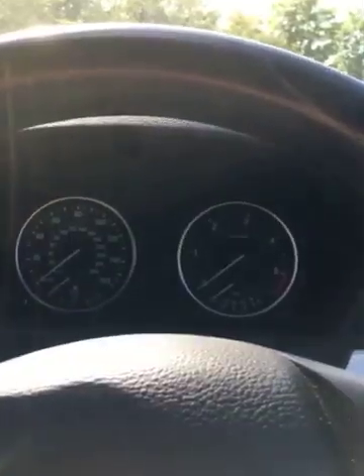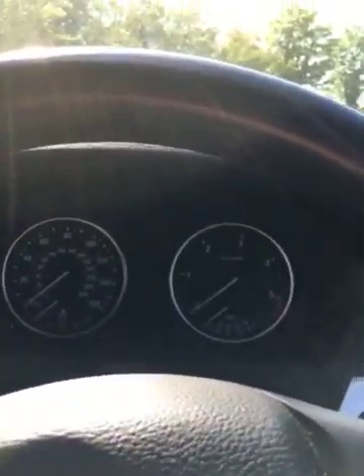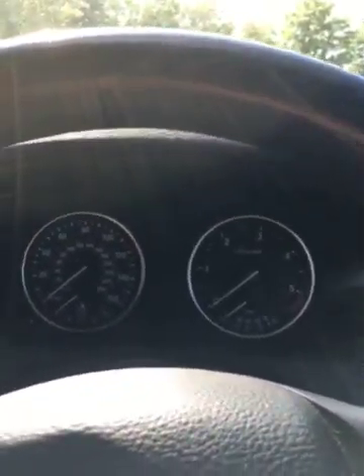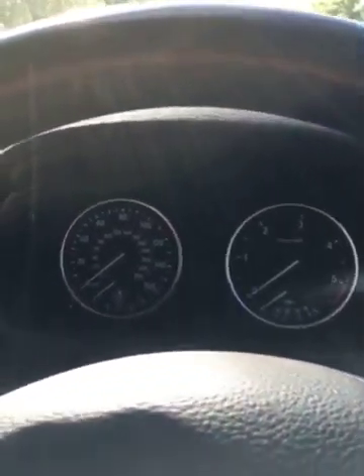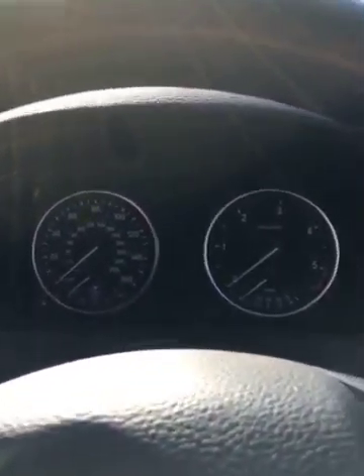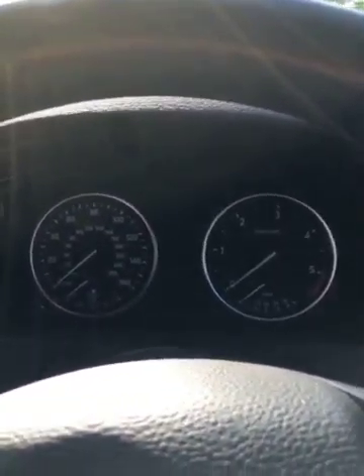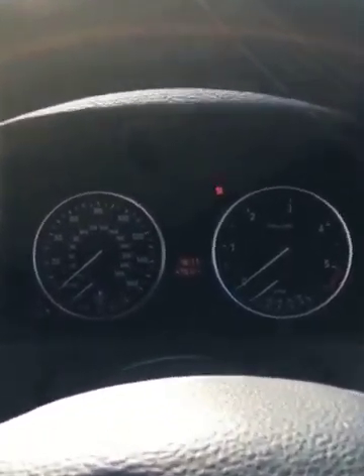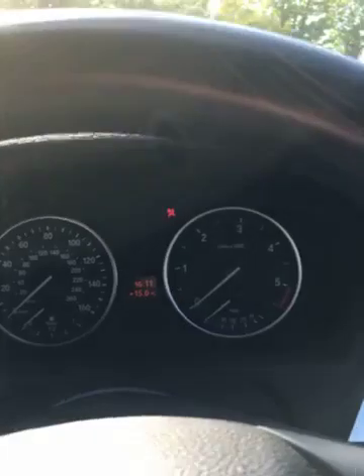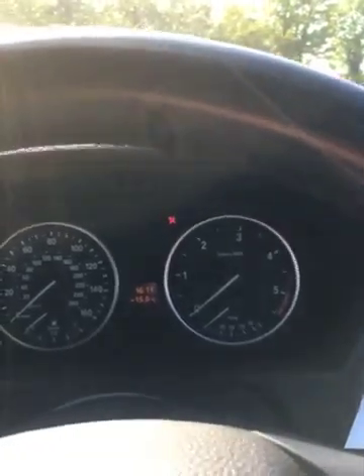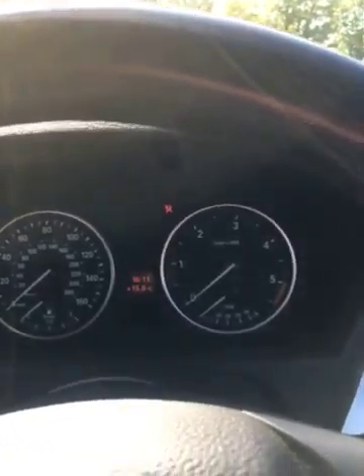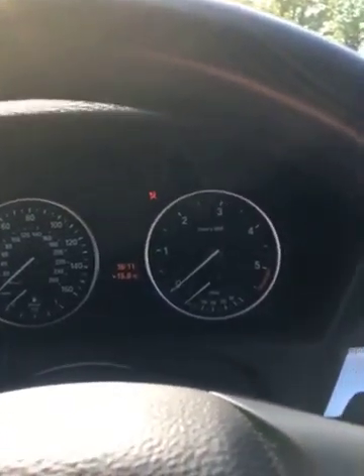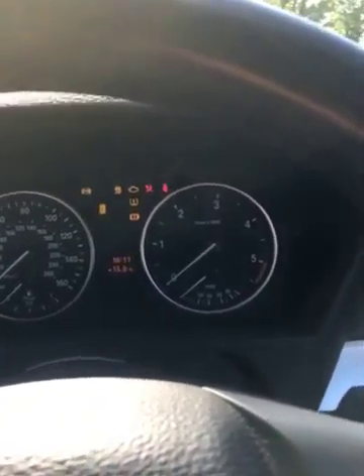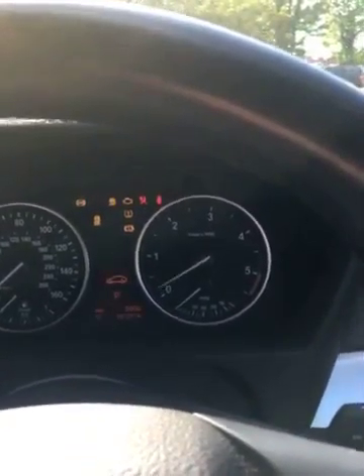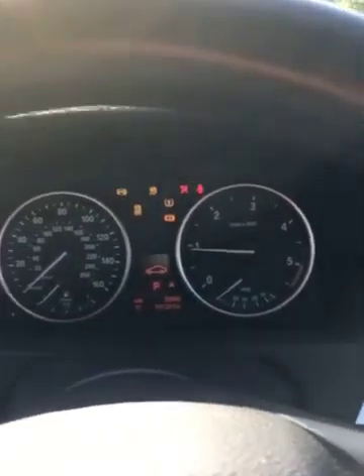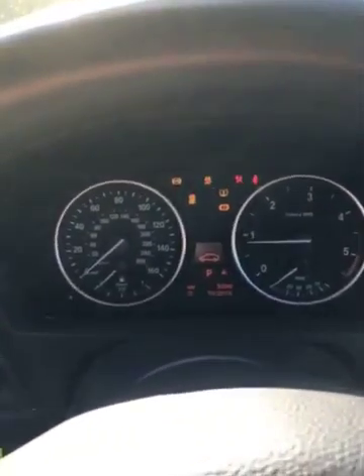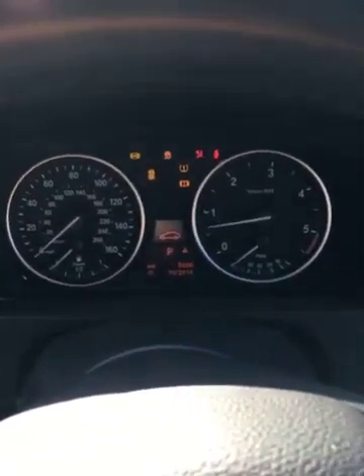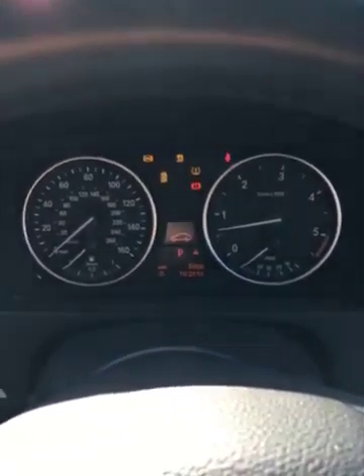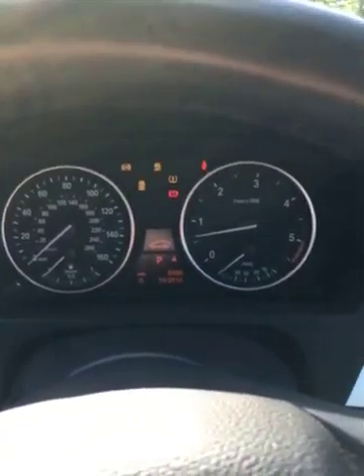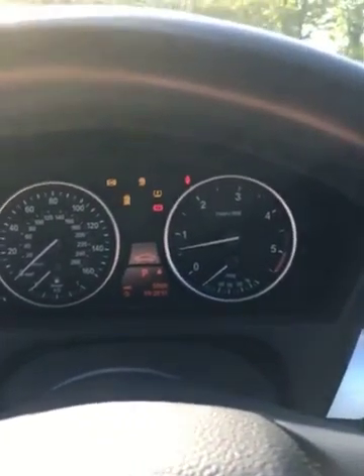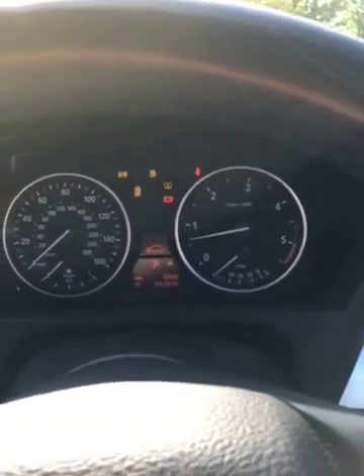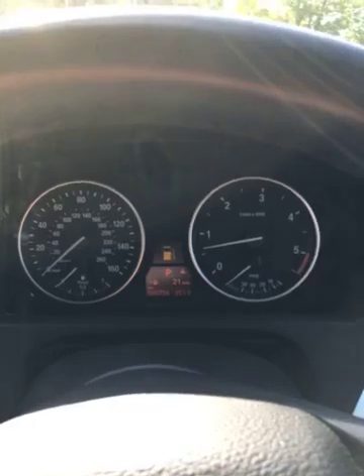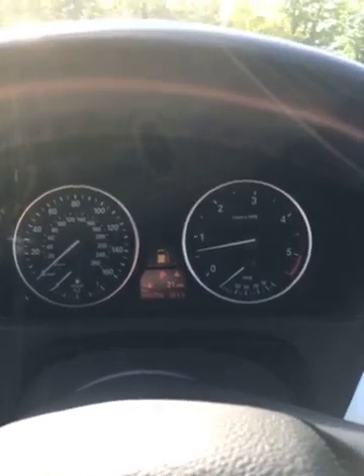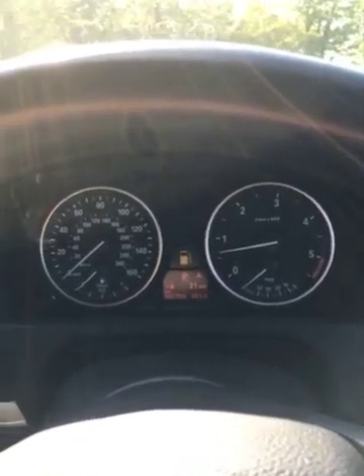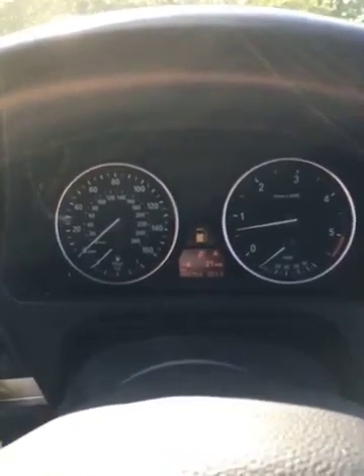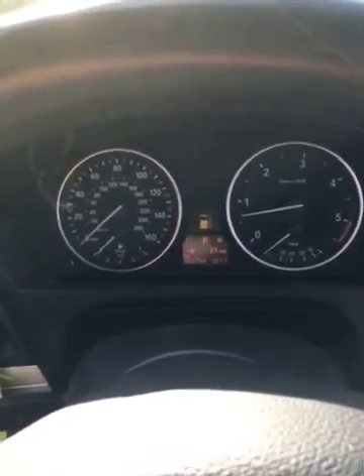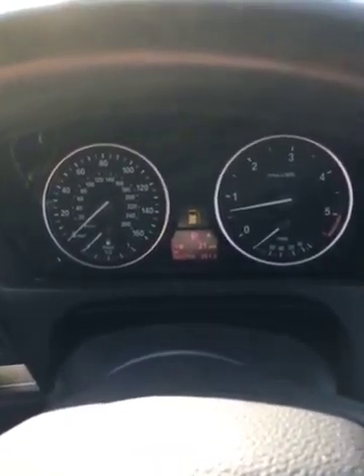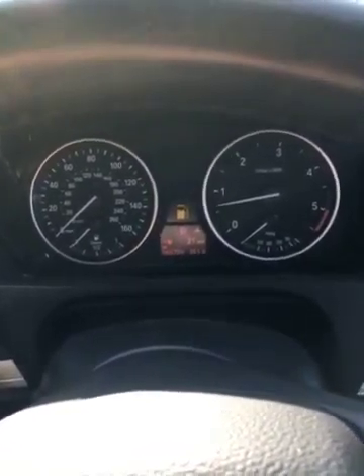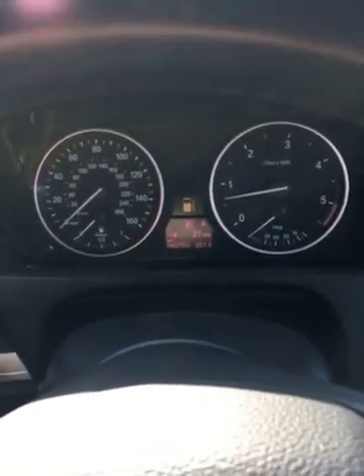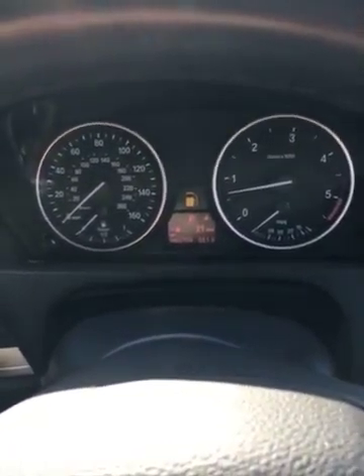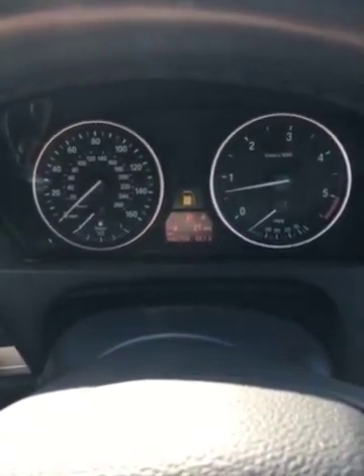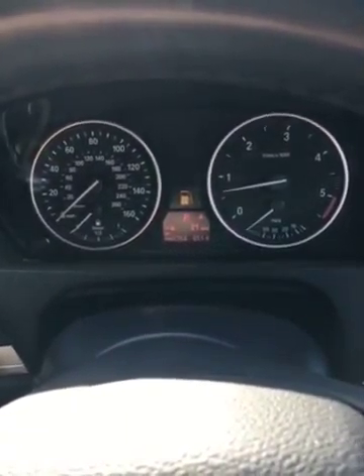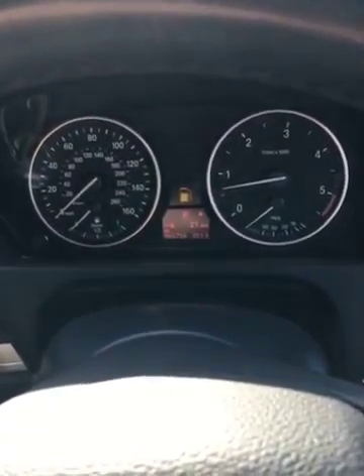We'll just go through the start-up procedure and show you the mileage. All the warning lights come on and go off as they should. The mileage is now 65,756.